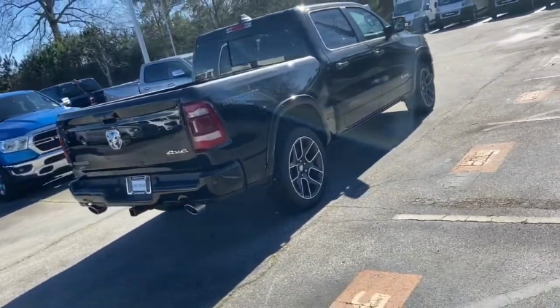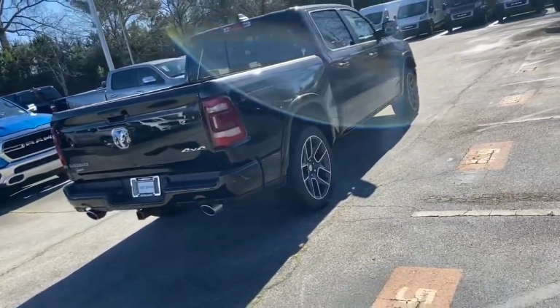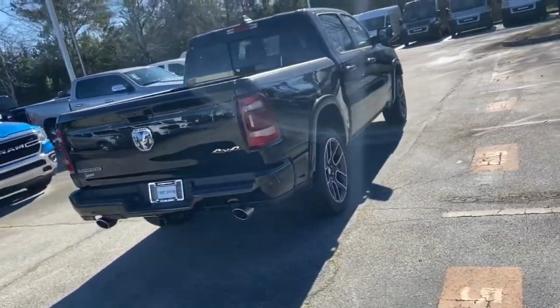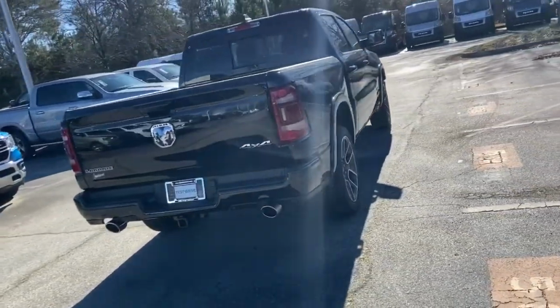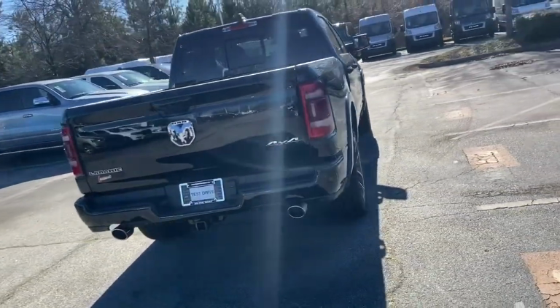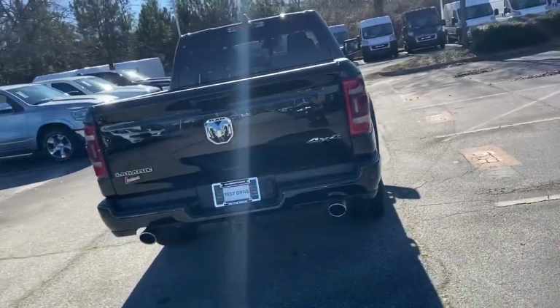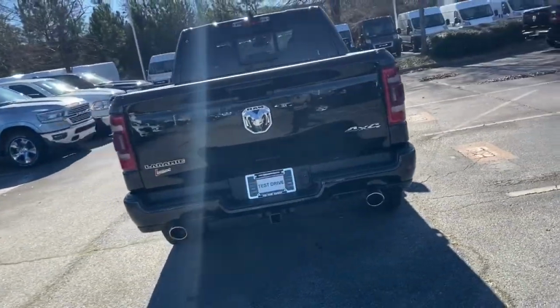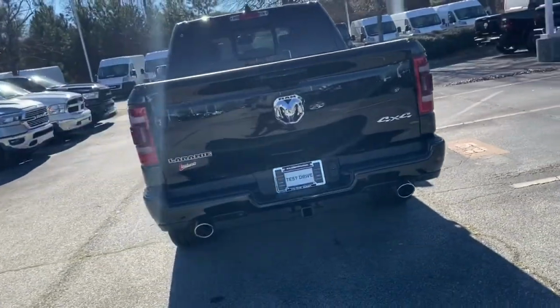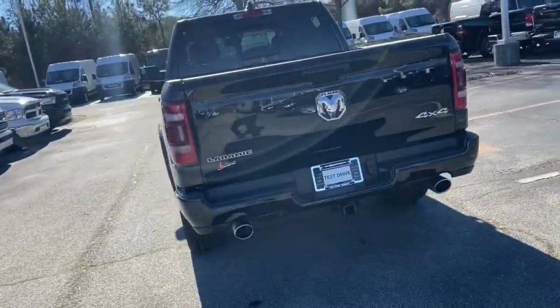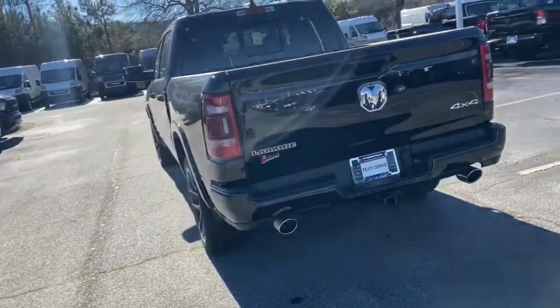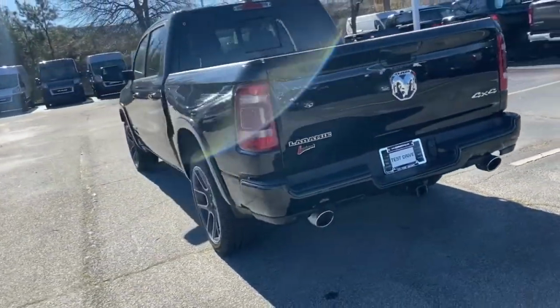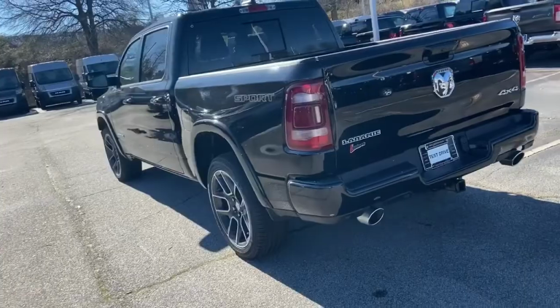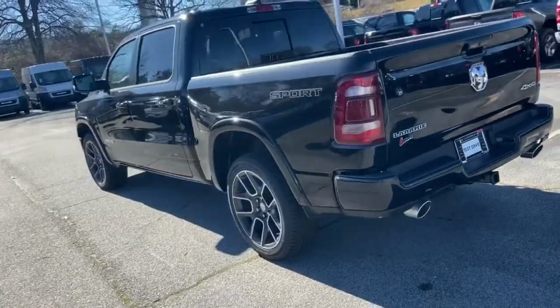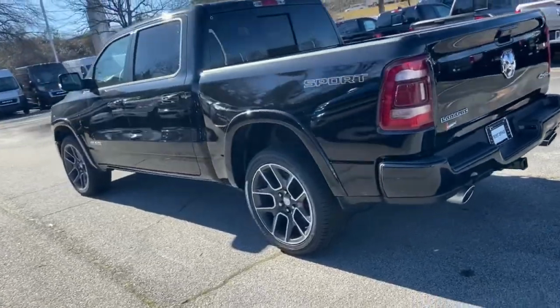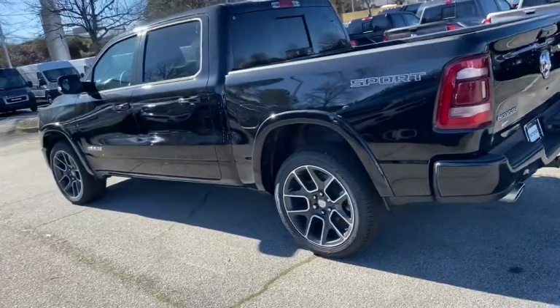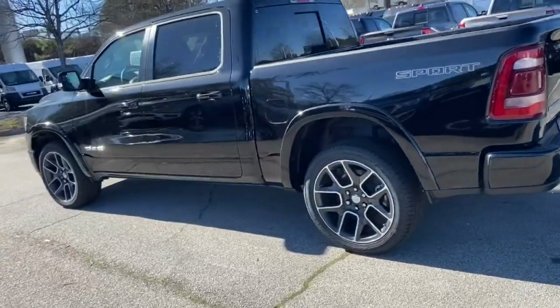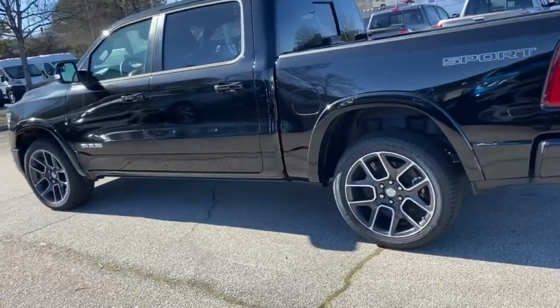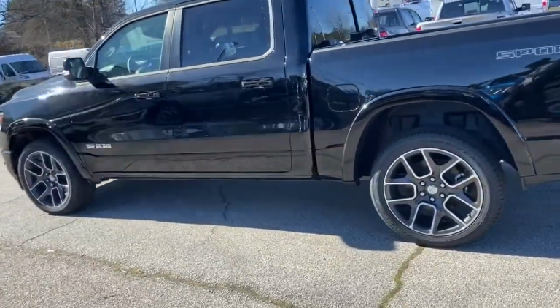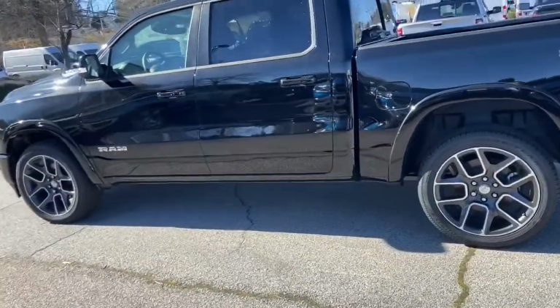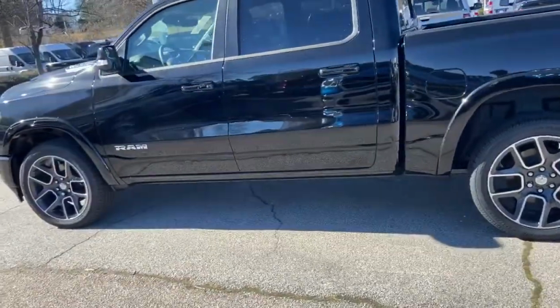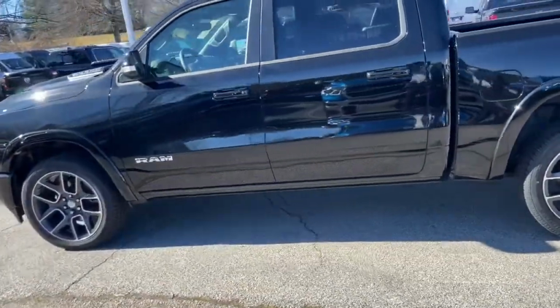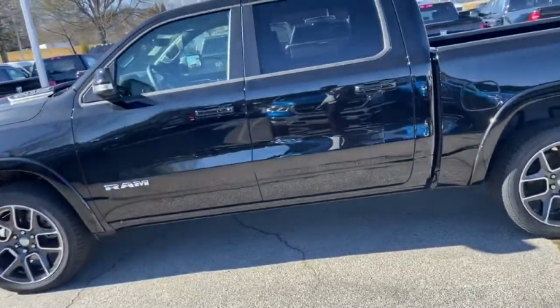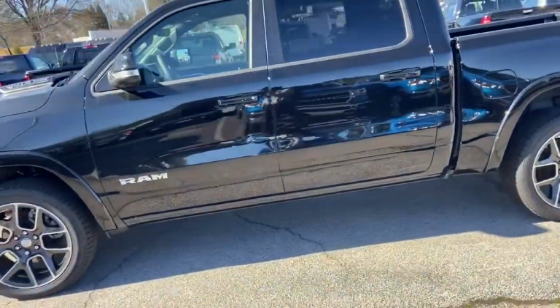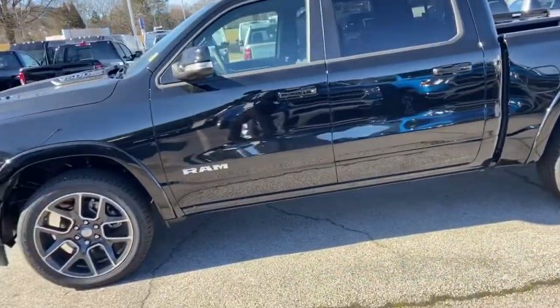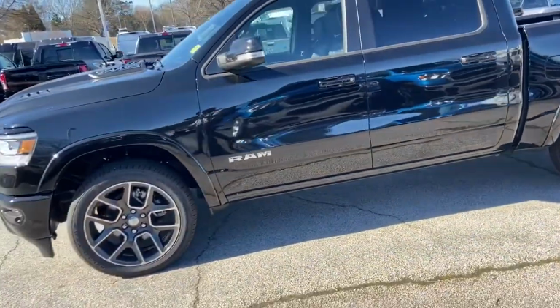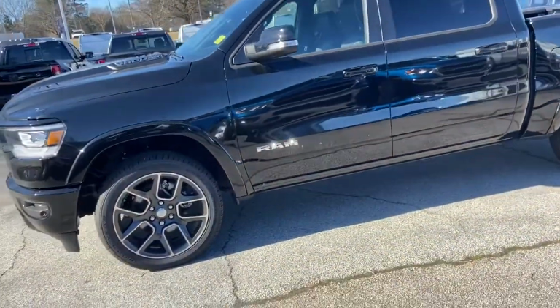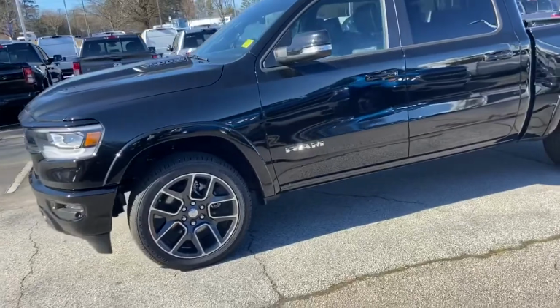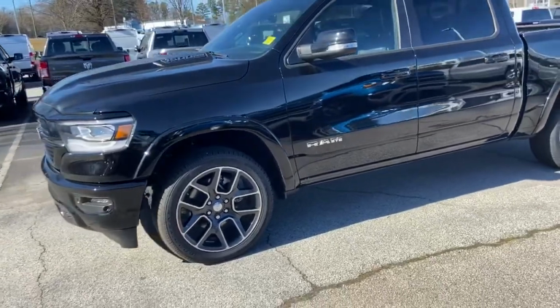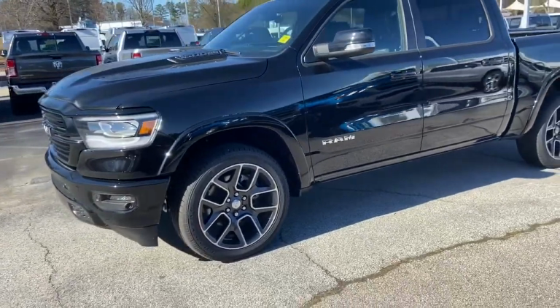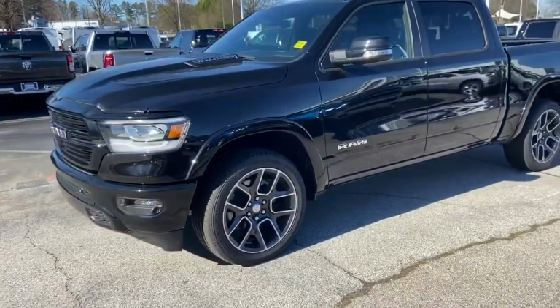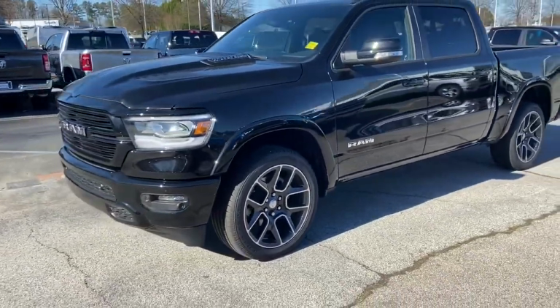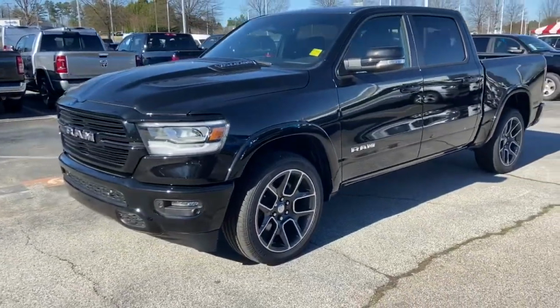Keyless entry, backup camera, heated mirrors, power passenger seat, cooled front seat, premium sound system, satellite radio, fog lamps, keyless start.